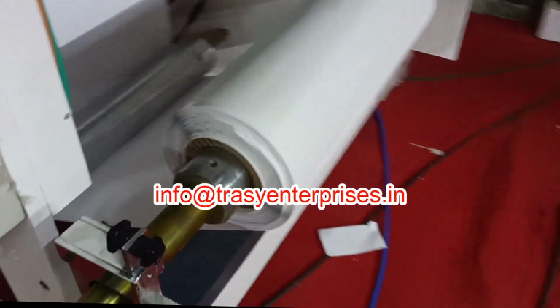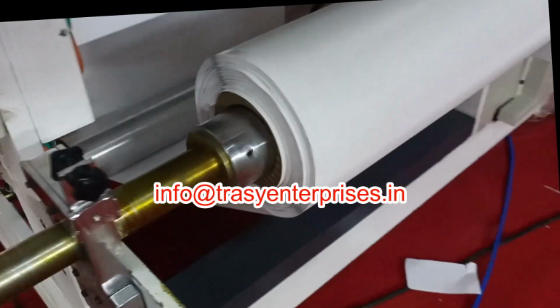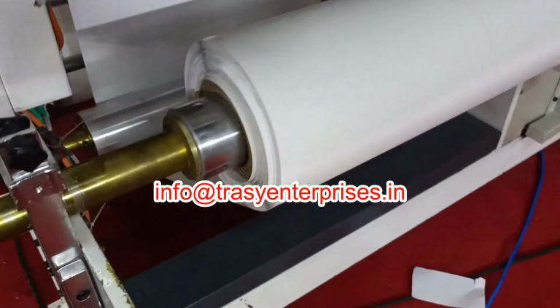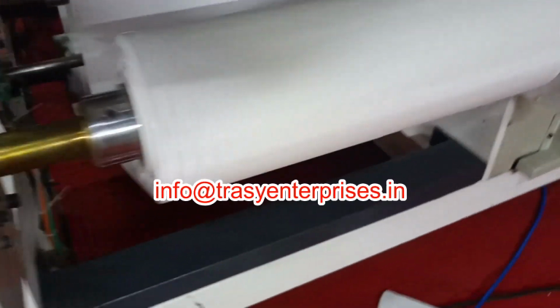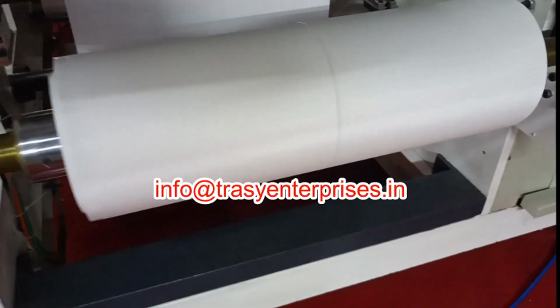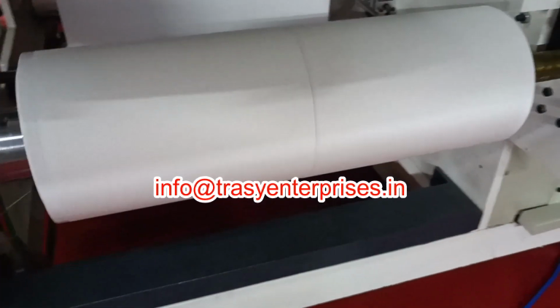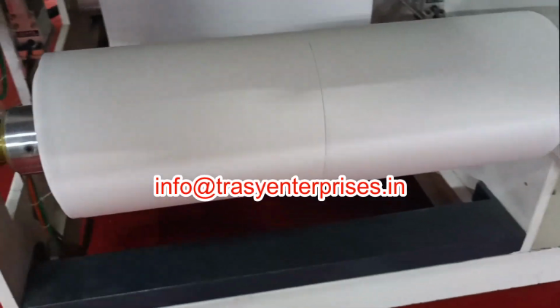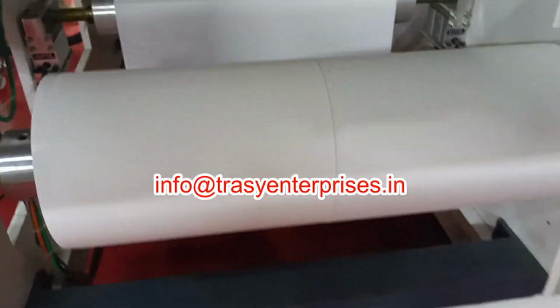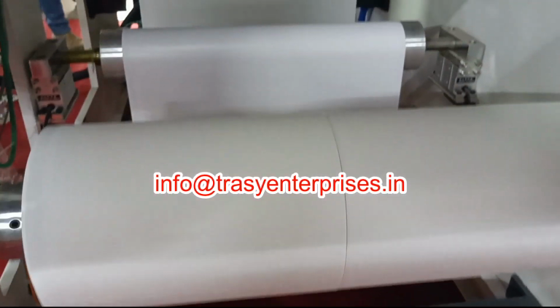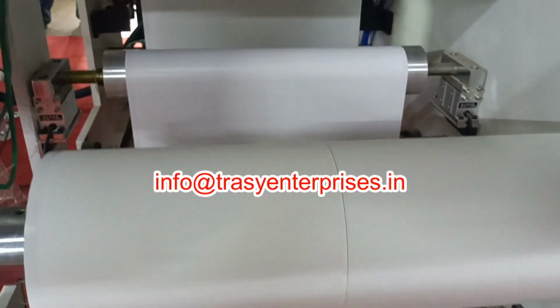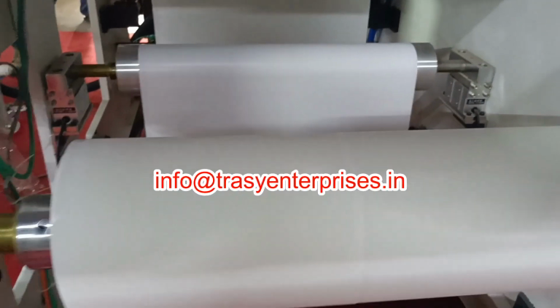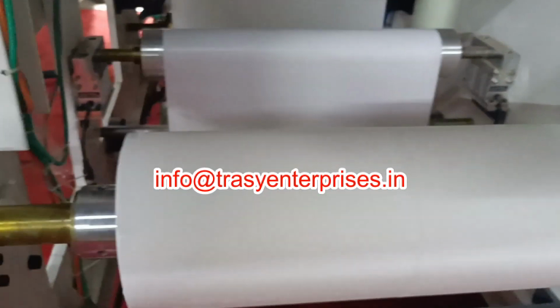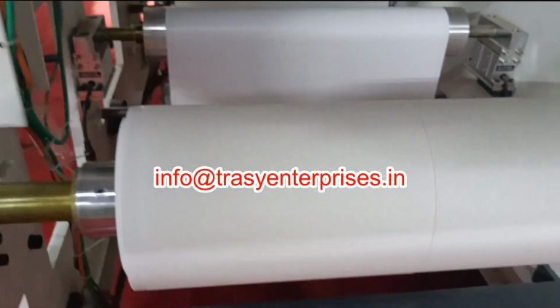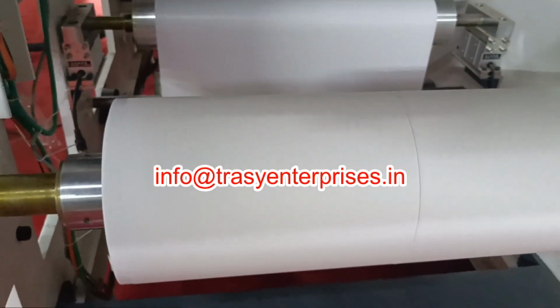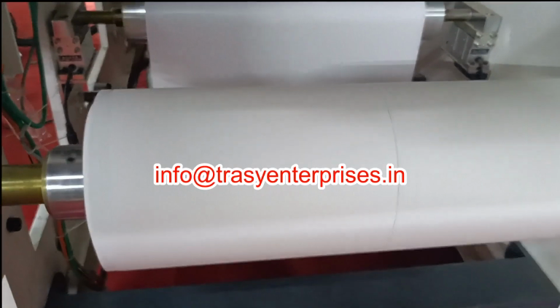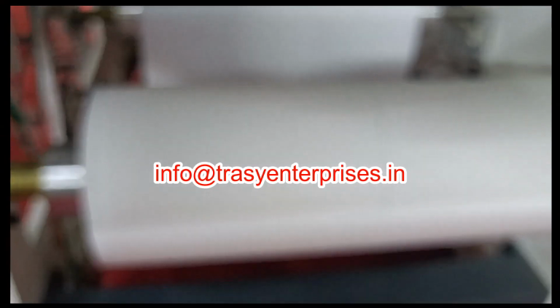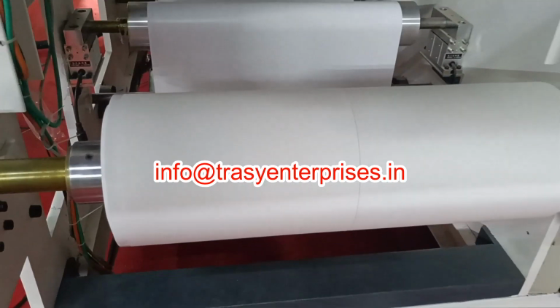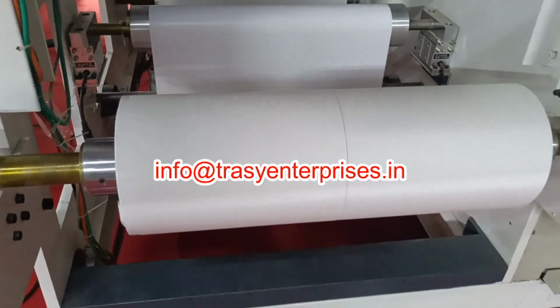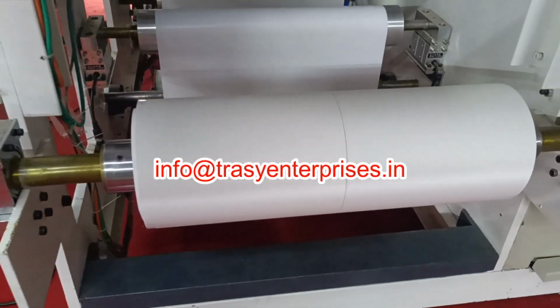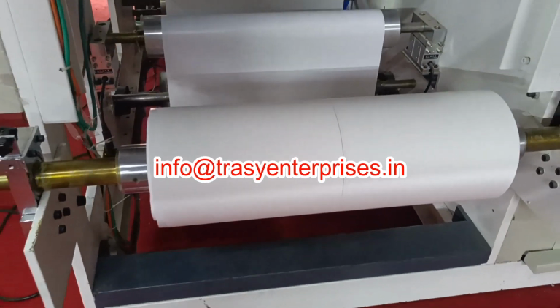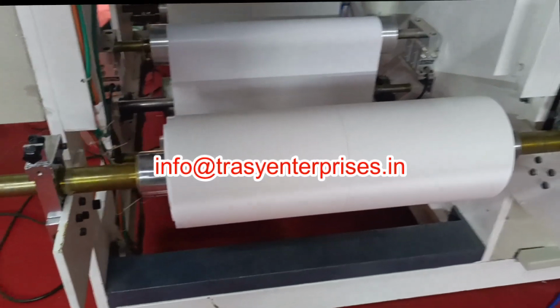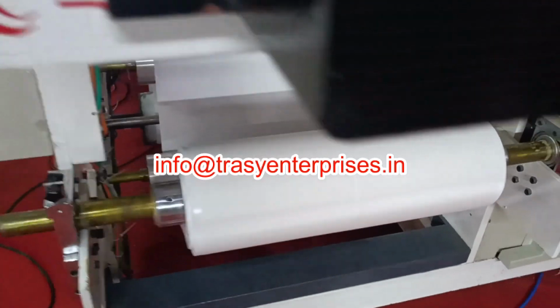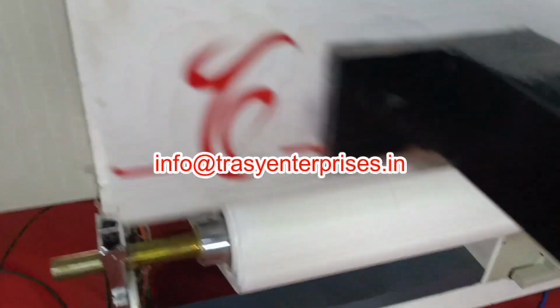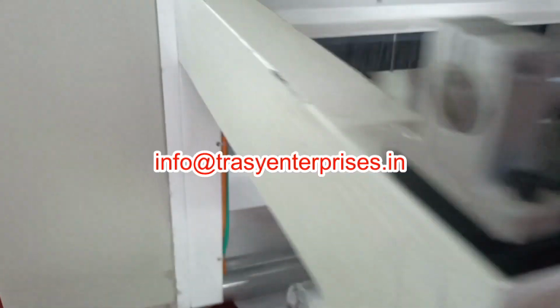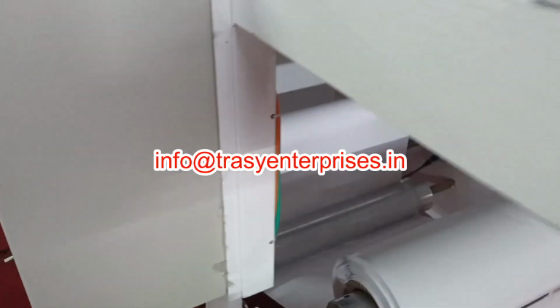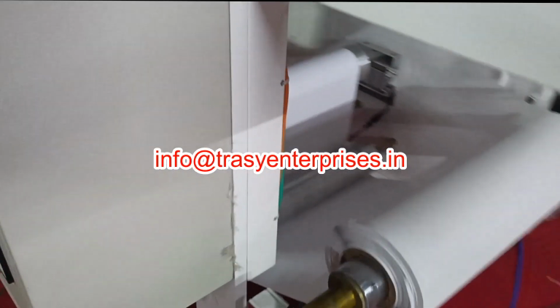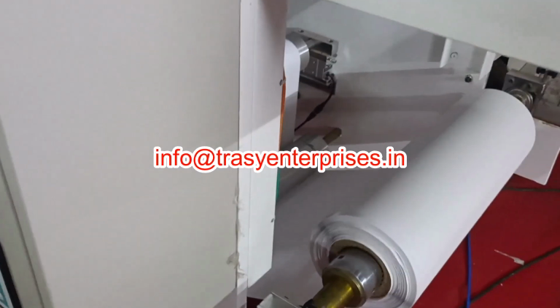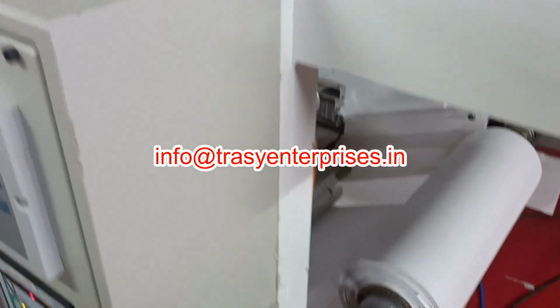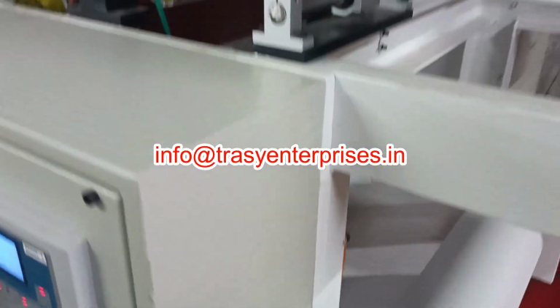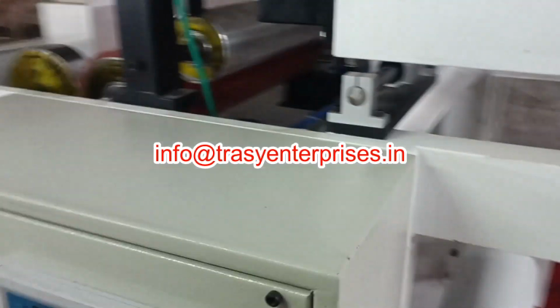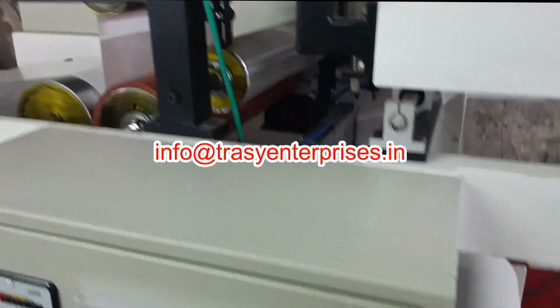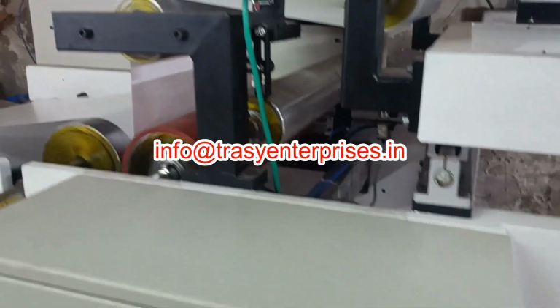Benefits of hot melt adhesives — increased production value. They are easy to set up, provide consistent application, reduce material waste, and are ideally suited for high volume production.